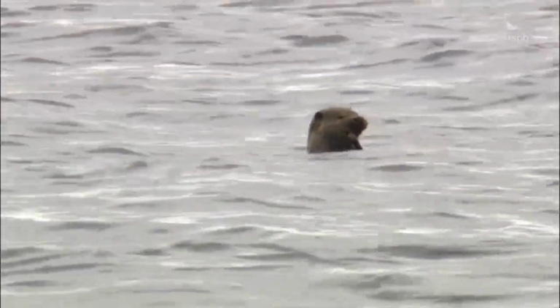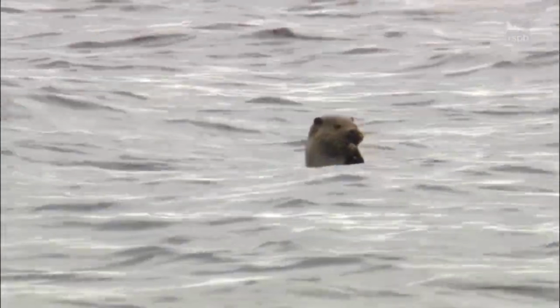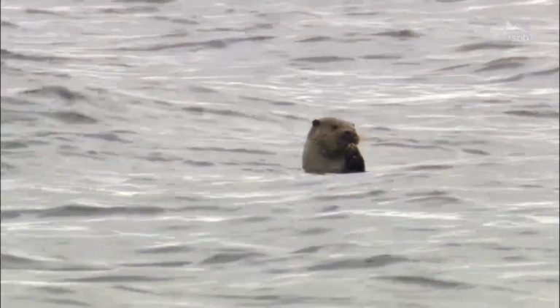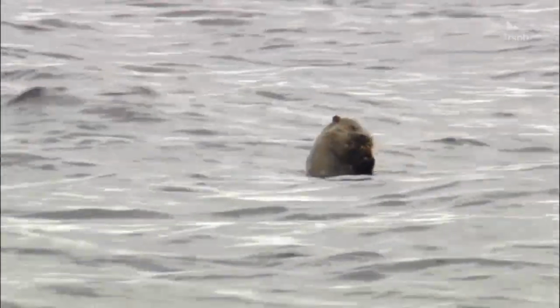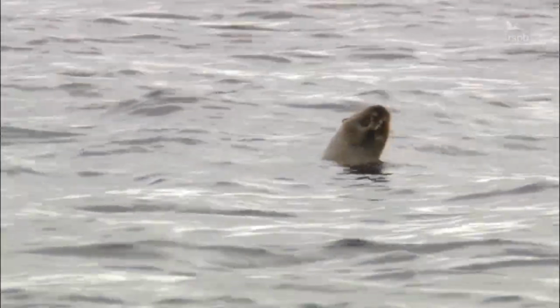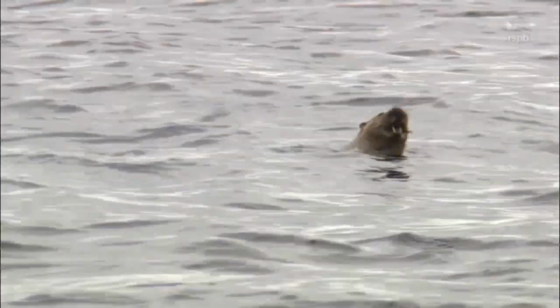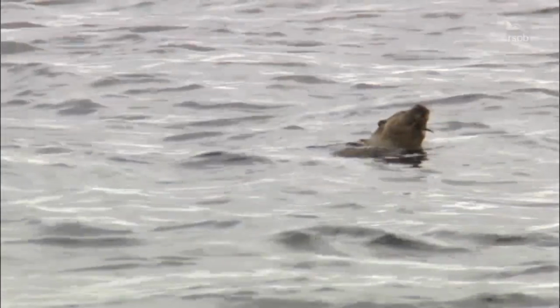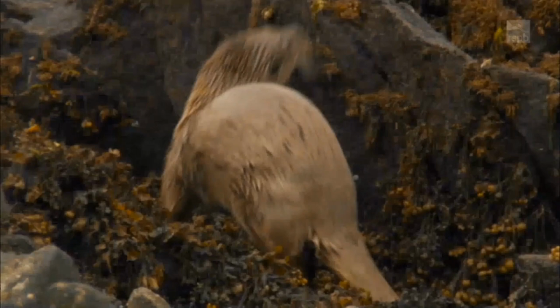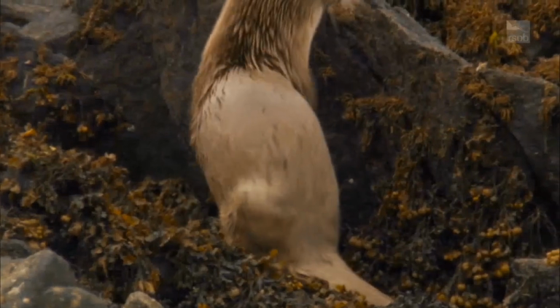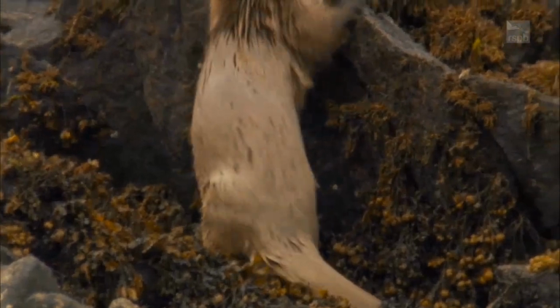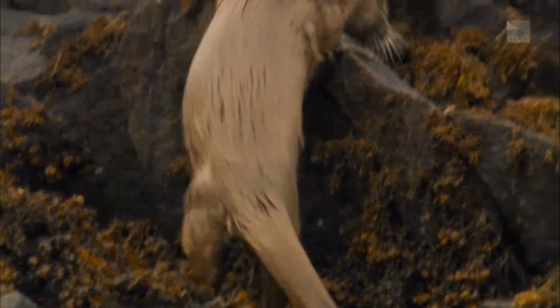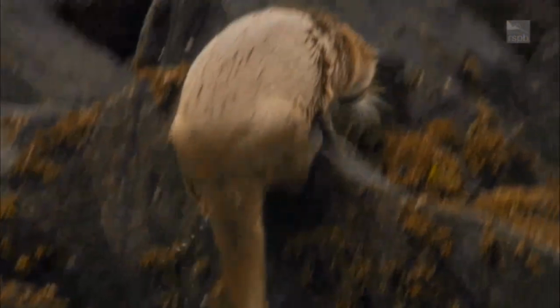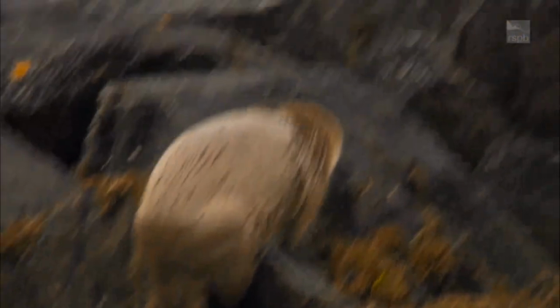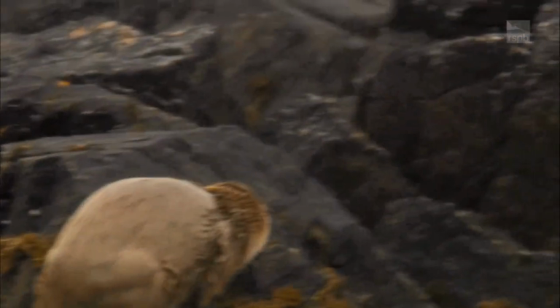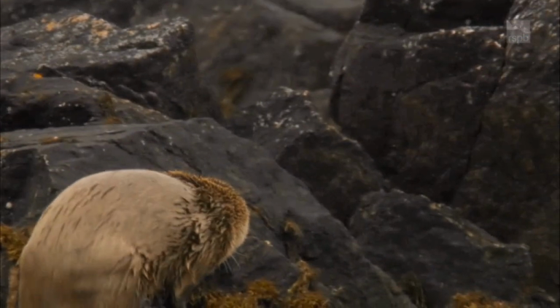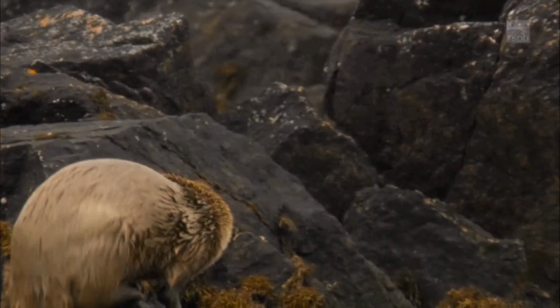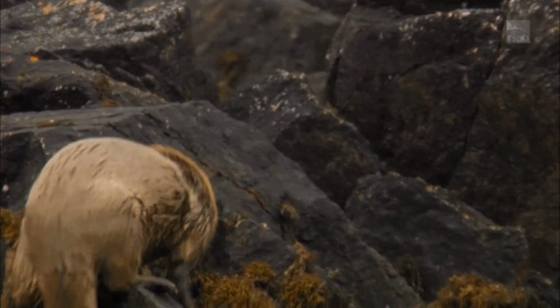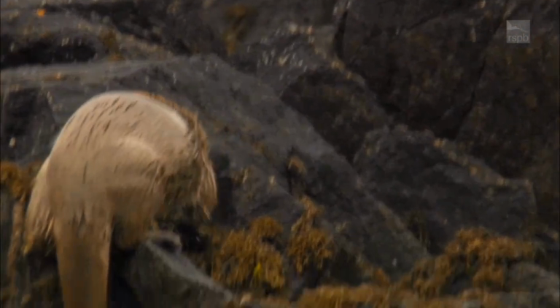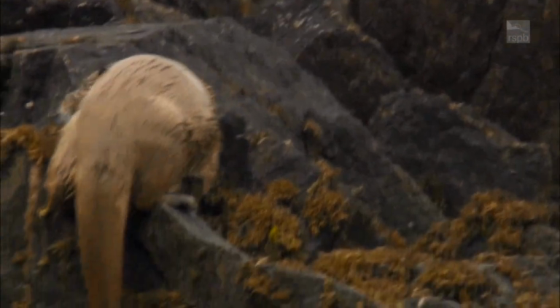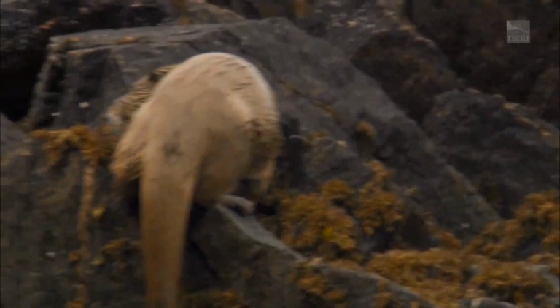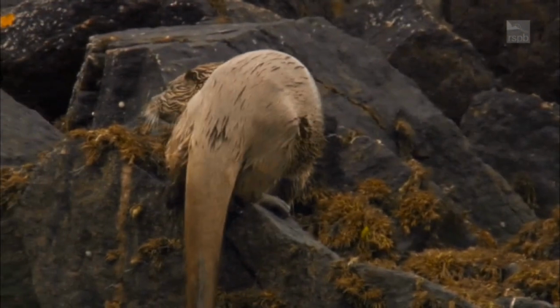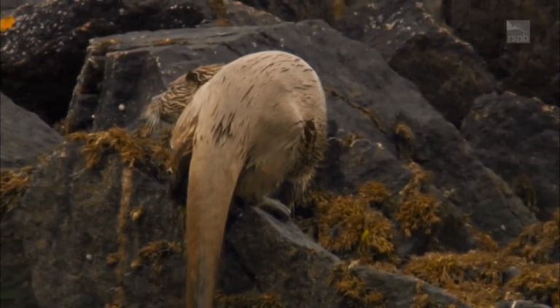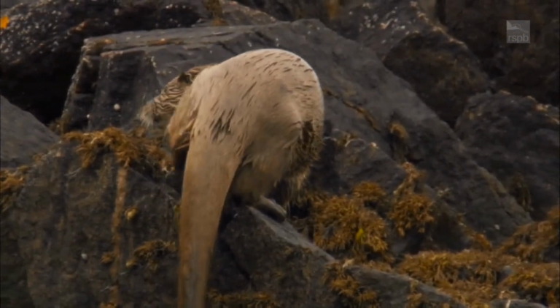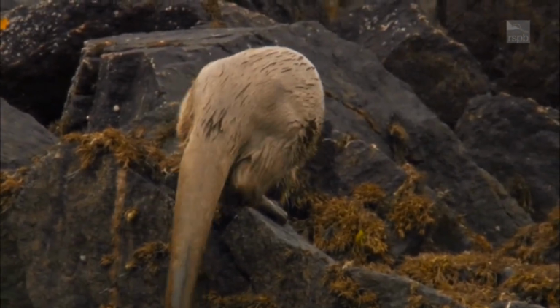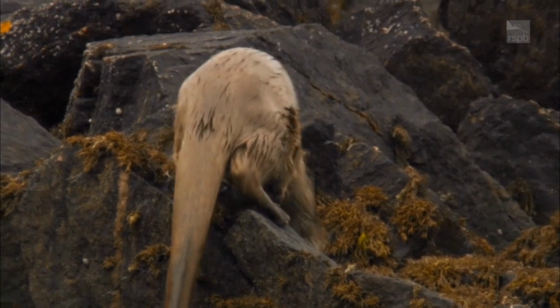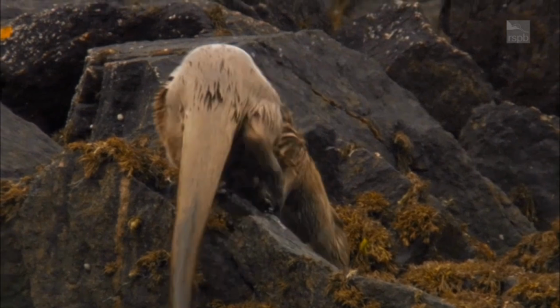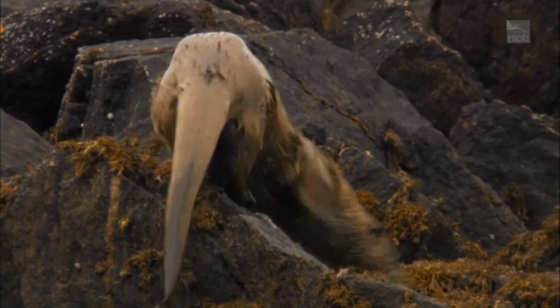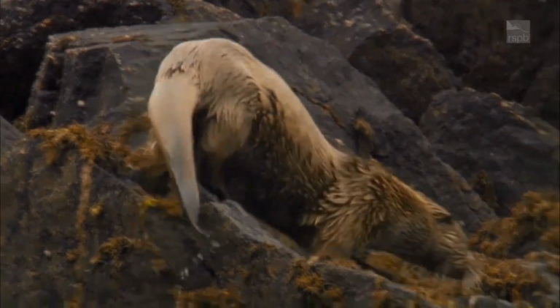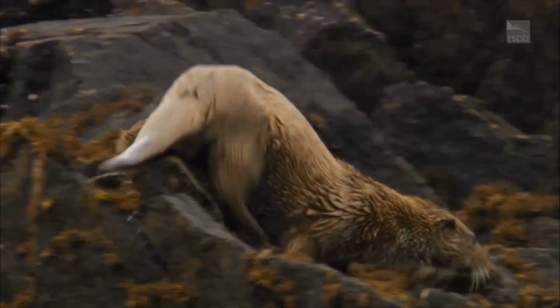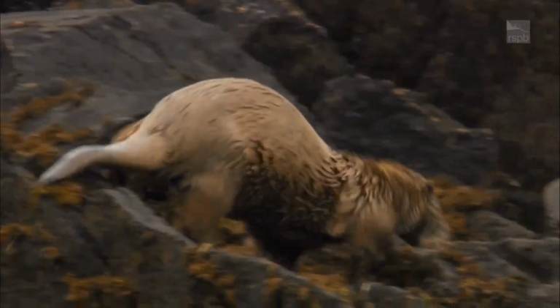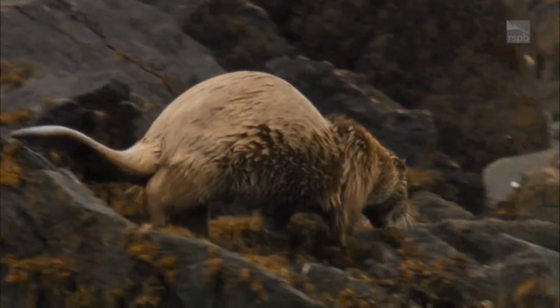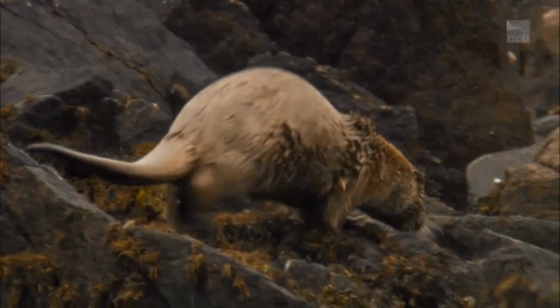Eurasian otters are recognized by their brown fur and pale undersides. They have a long slender body, small ears, long thick tail and webbed feet.